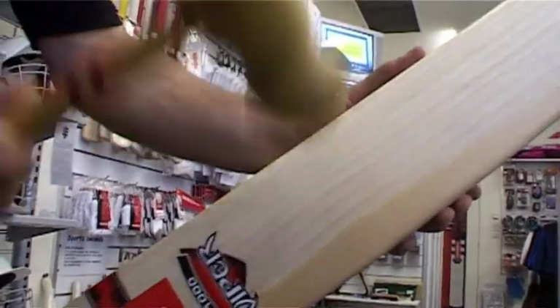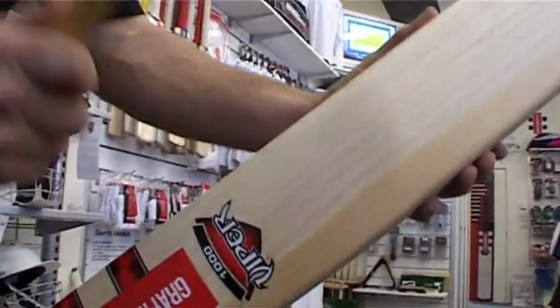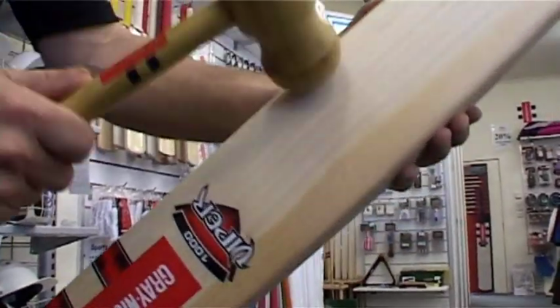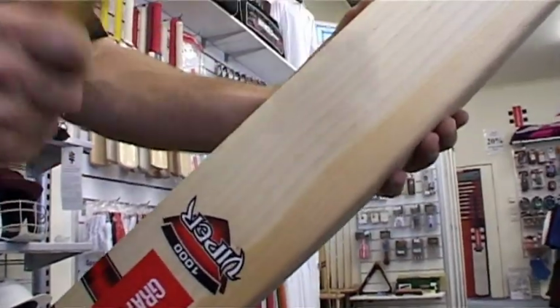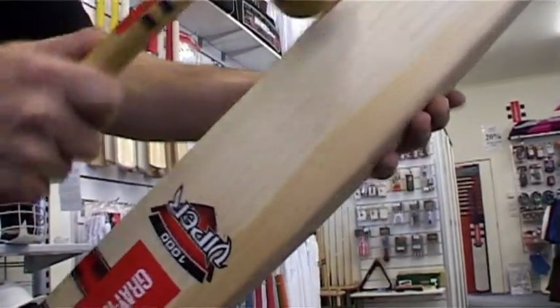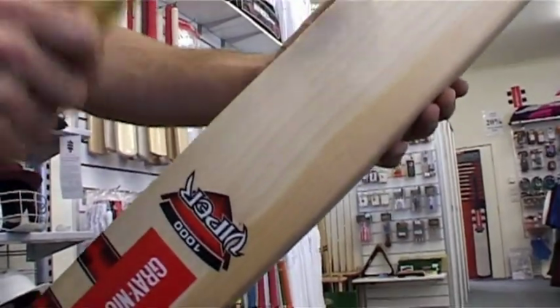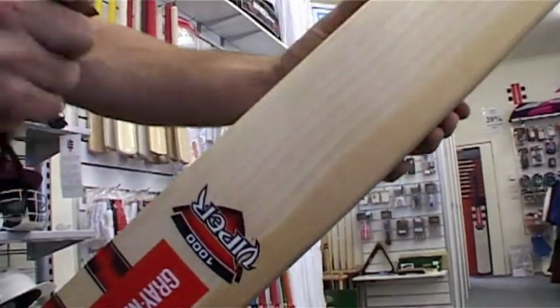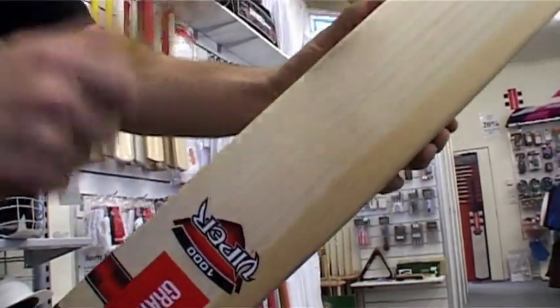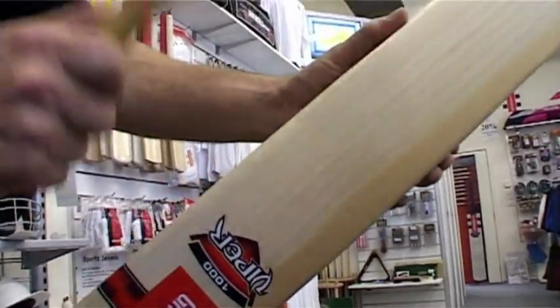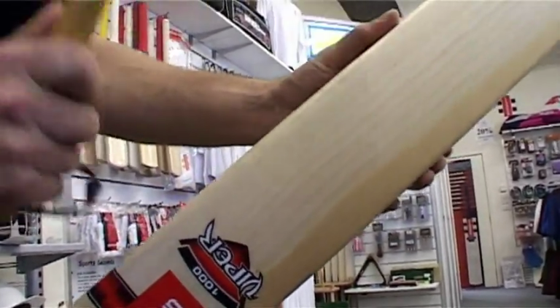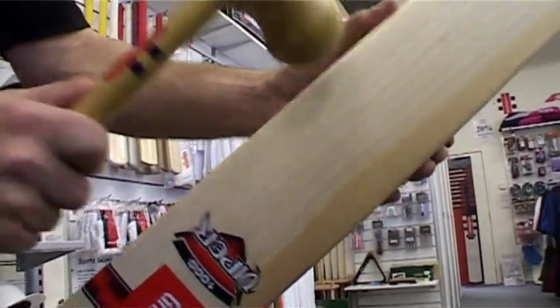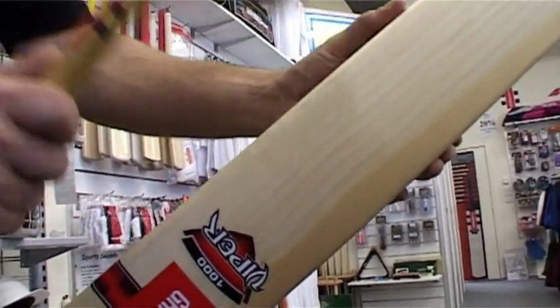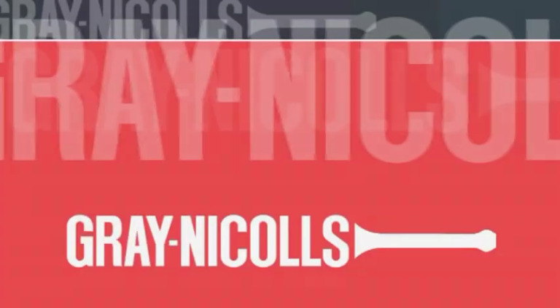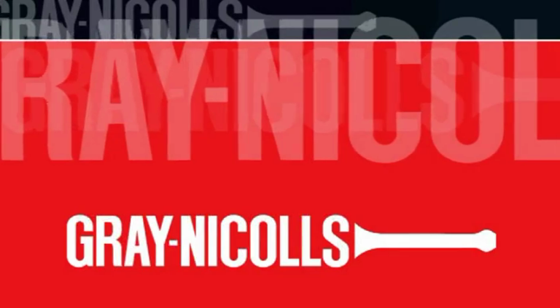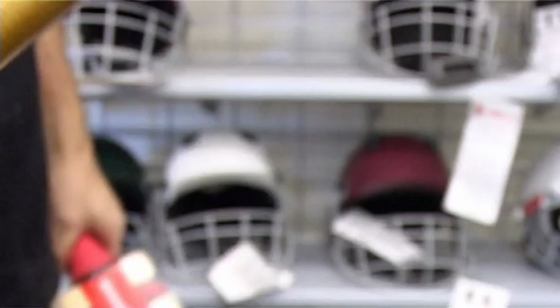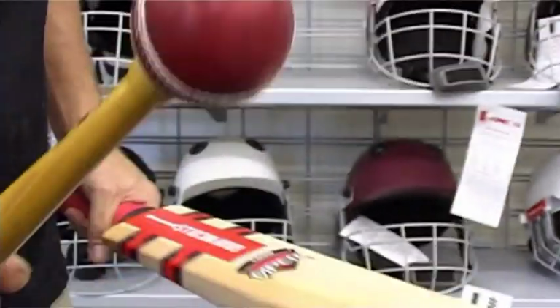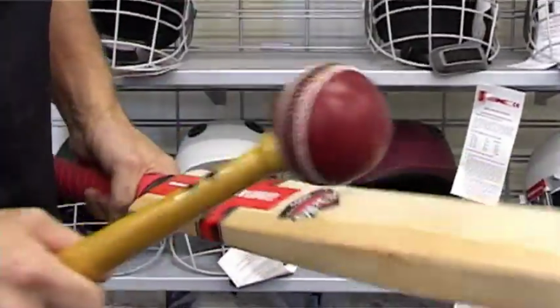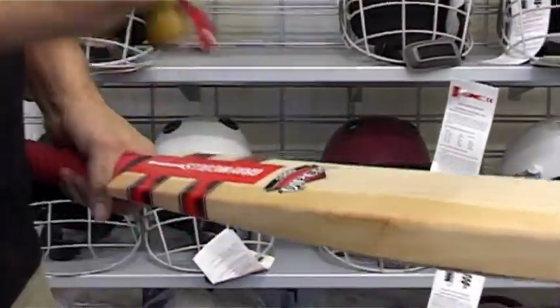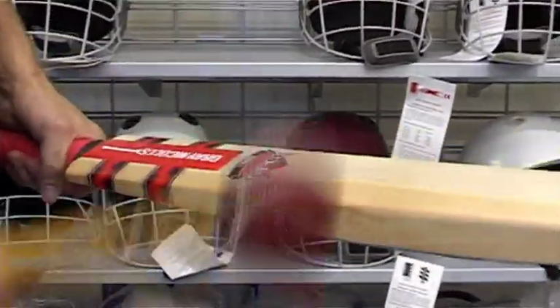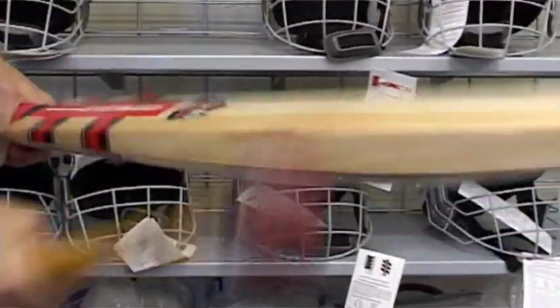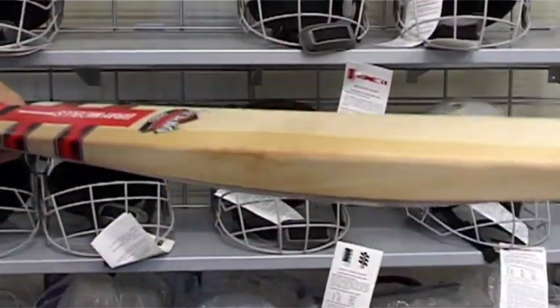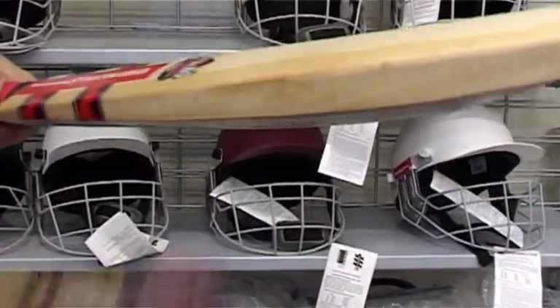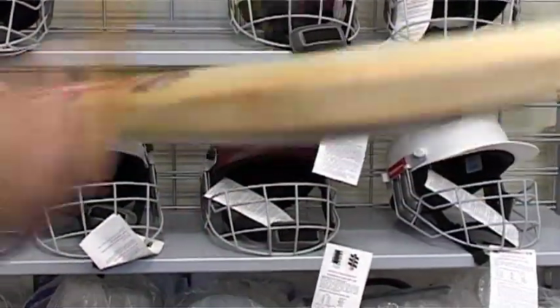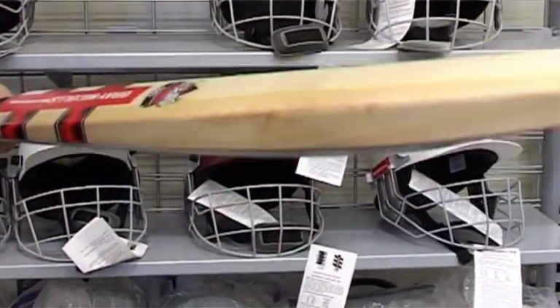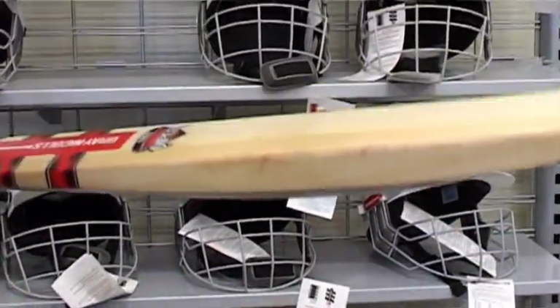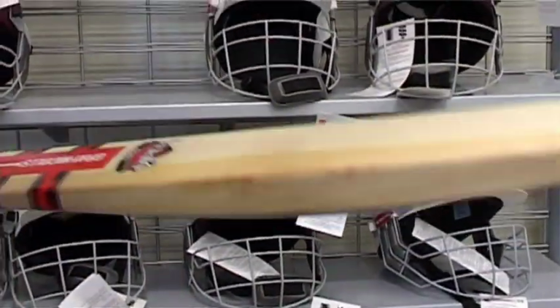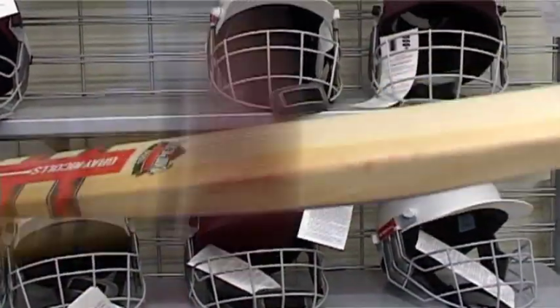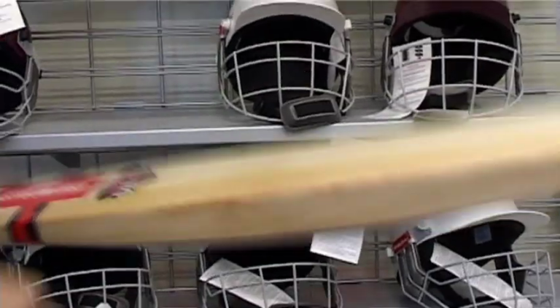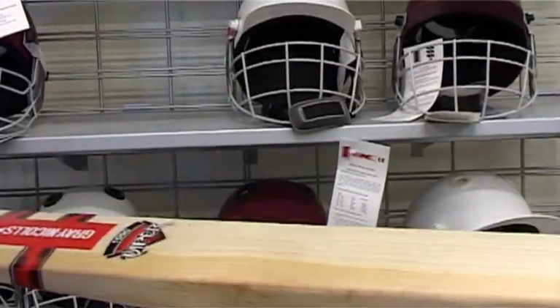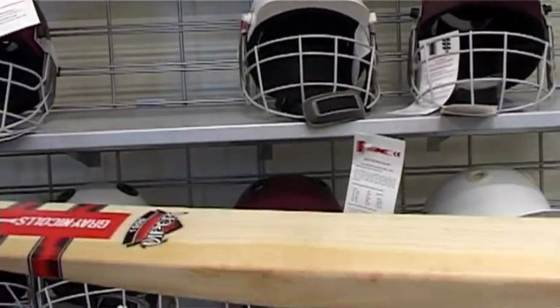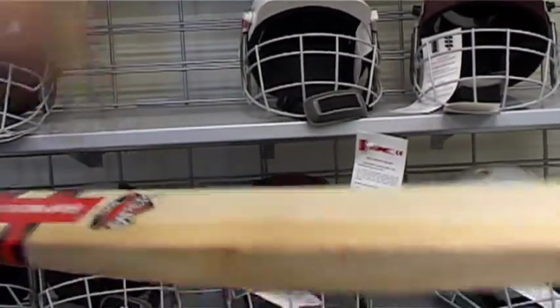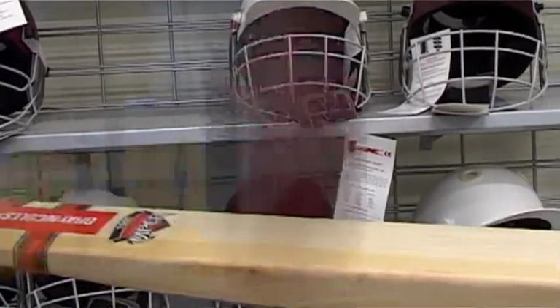Once you've compacted the edges and the toe as much as you can with the bat mallet, you can use a grey nickels ball mallet. Once seam marks do not appear on your bat from the ball mallet, you can proceed to the nets.